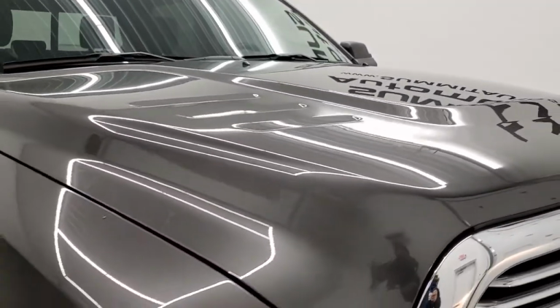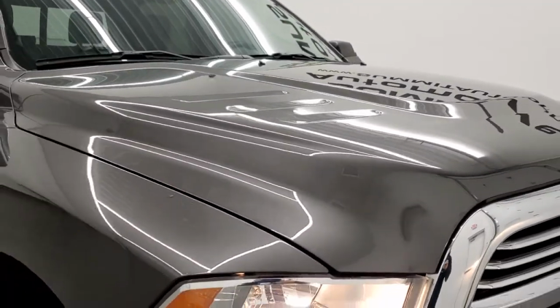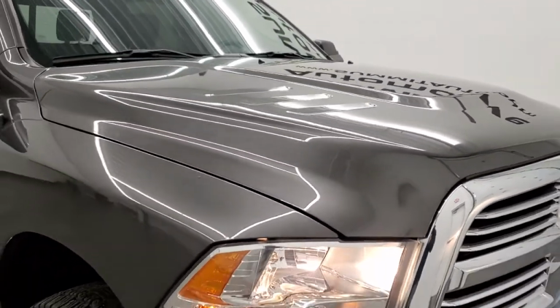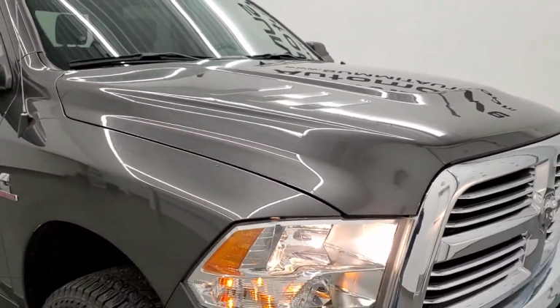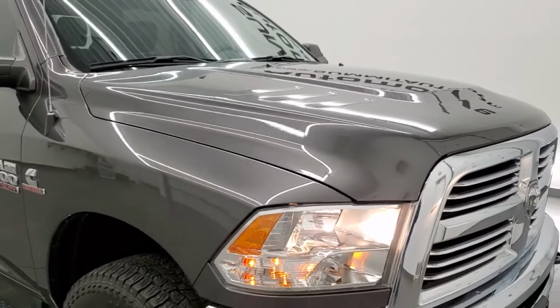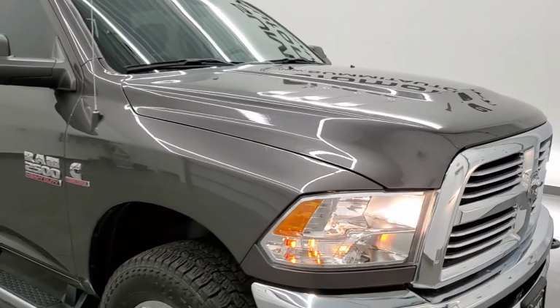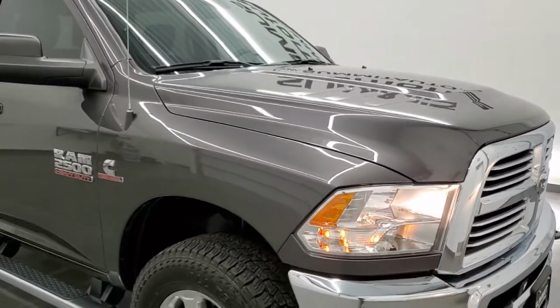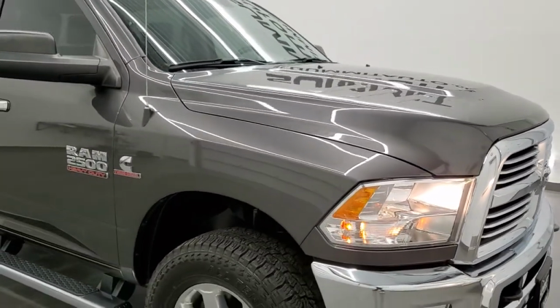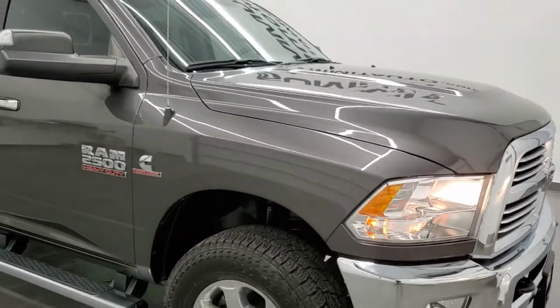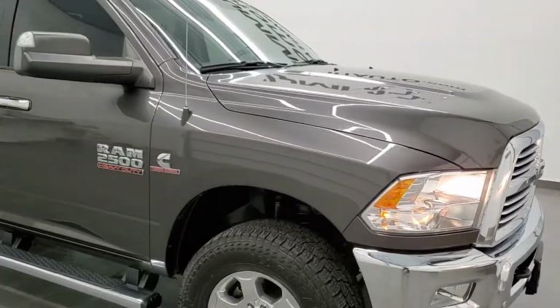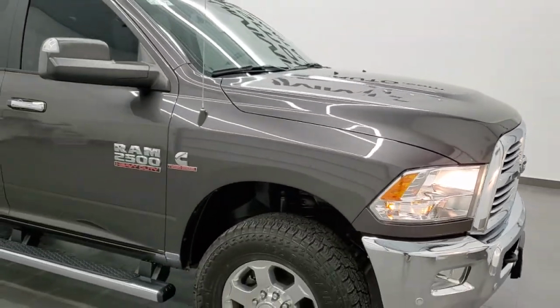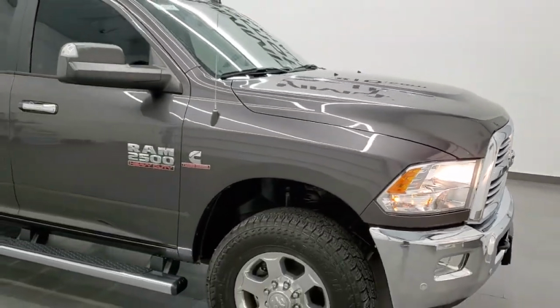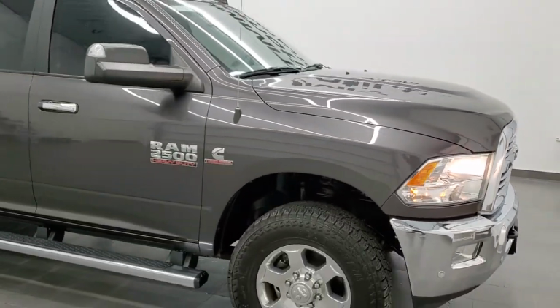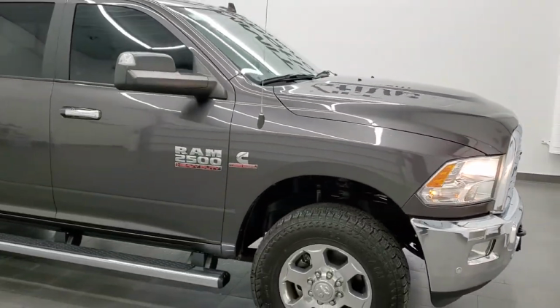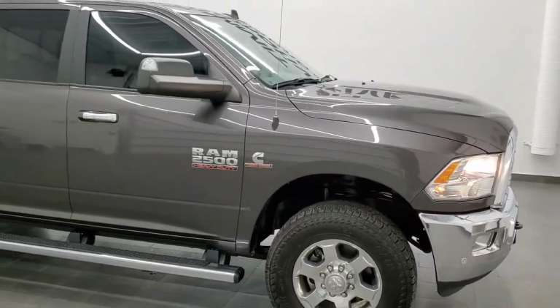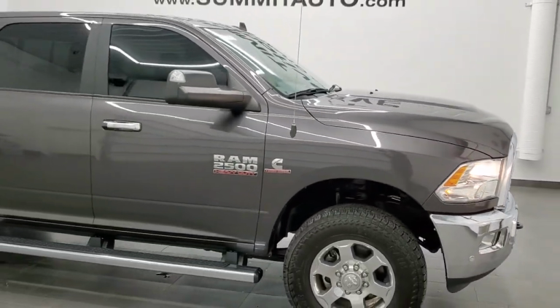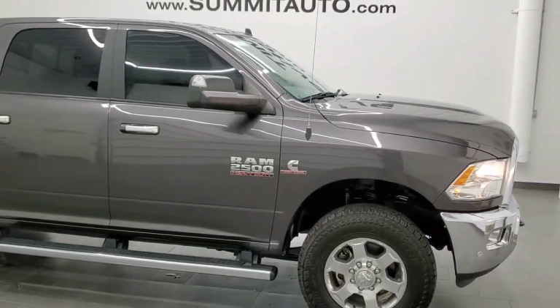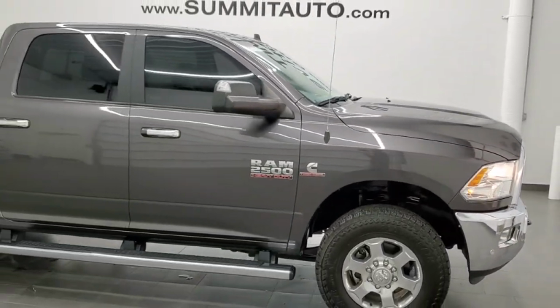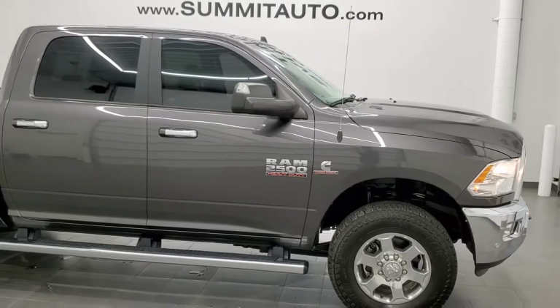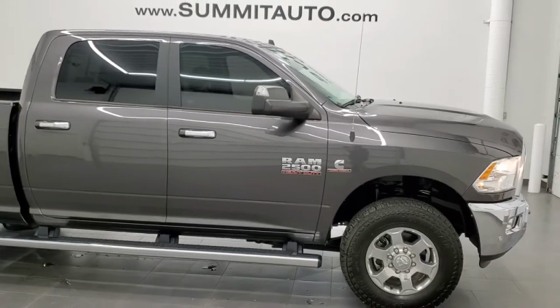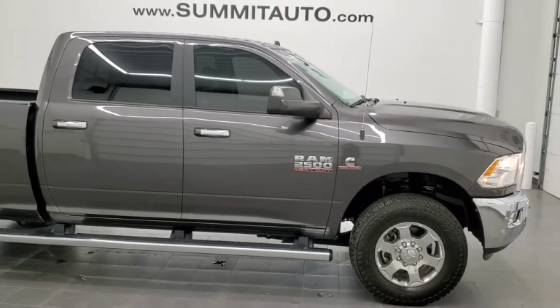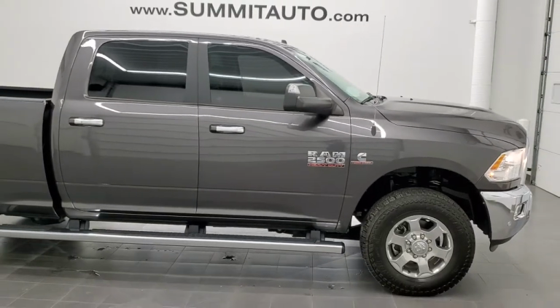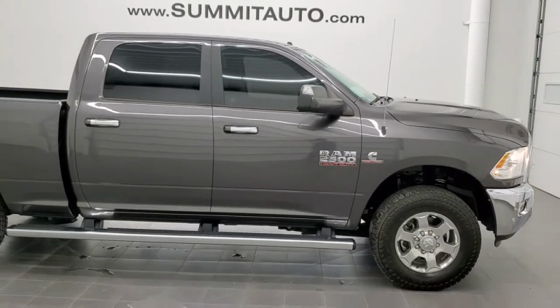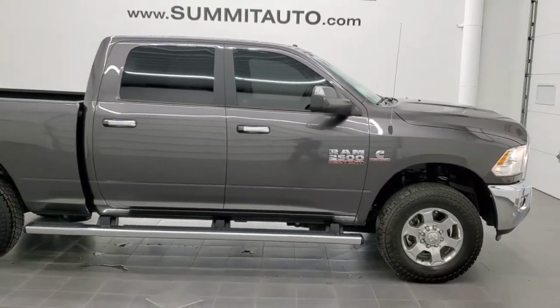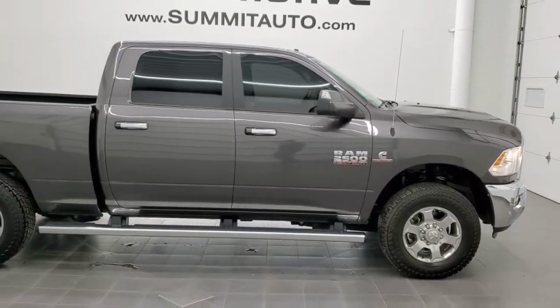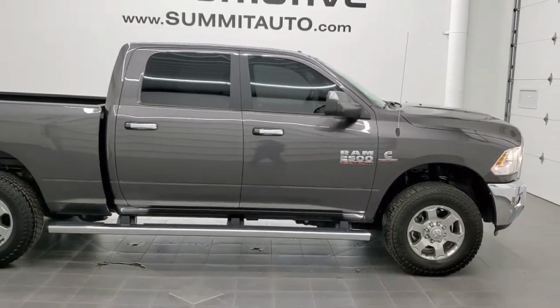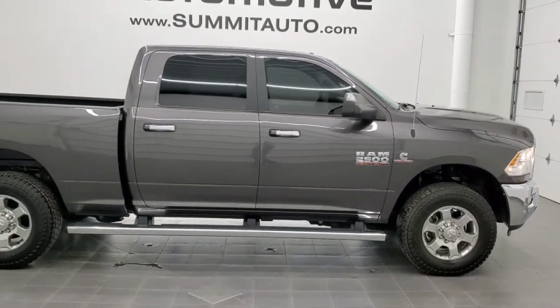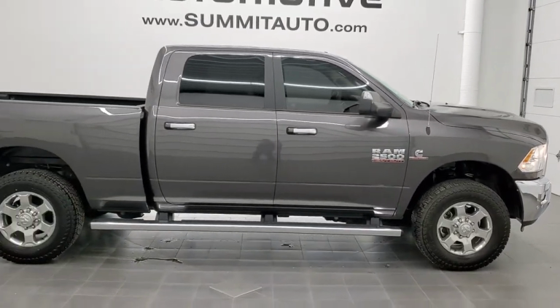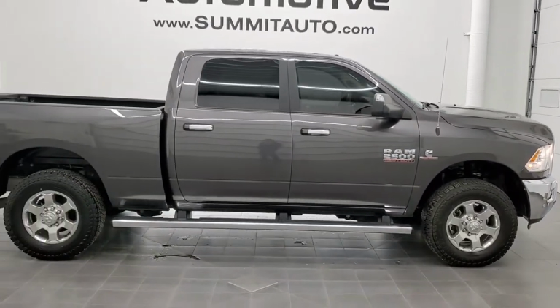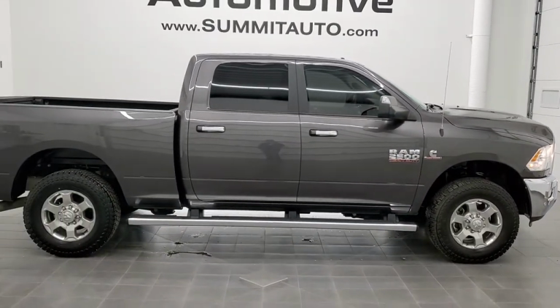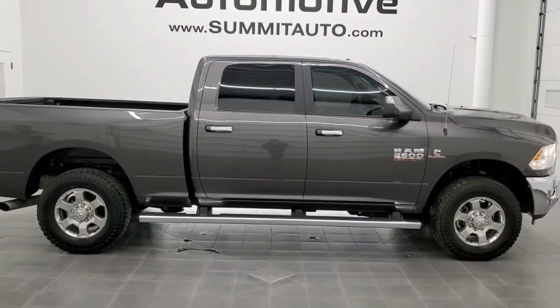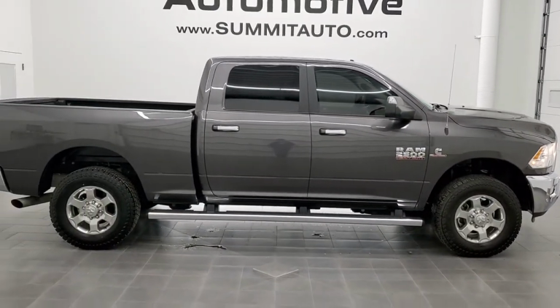I would highly recommend this truck from a quality and condition standpoint. To see more pictures of this truck or any of our other 450 new and used cars, trucks, SUVs, minivans, Wranglers, half-tons, three-quarter tons, and one-tons, head to our website at www.summitauto.com. Full pictures and descriptions of every single vehicle from two locations, all at summitauto.com.